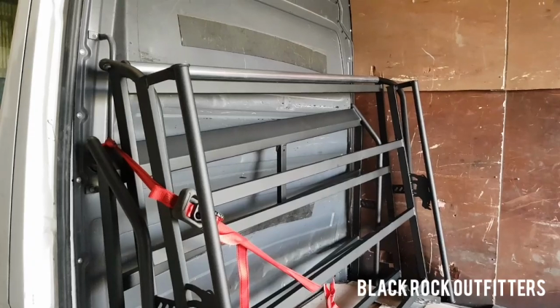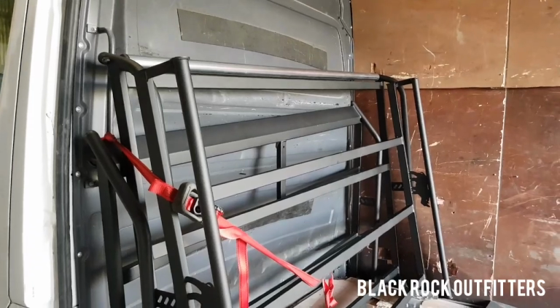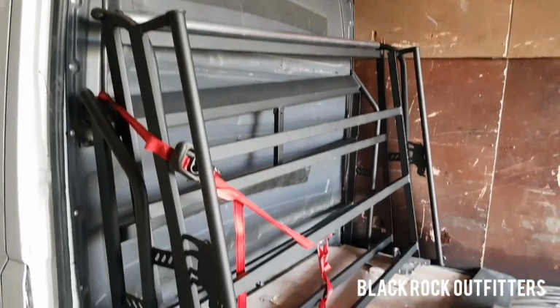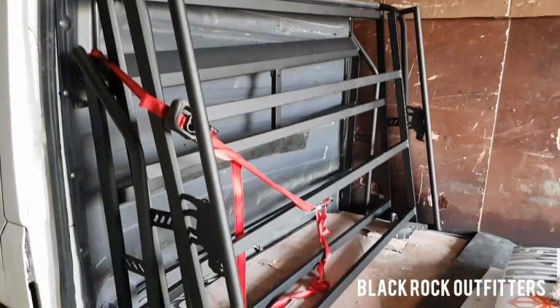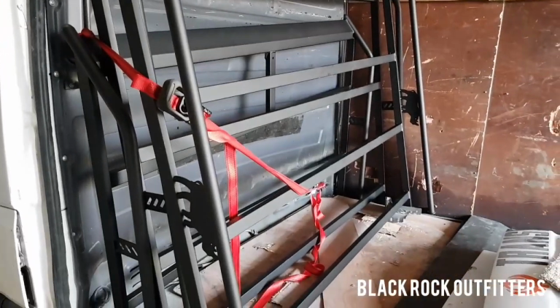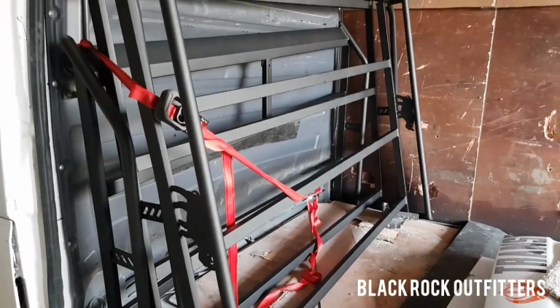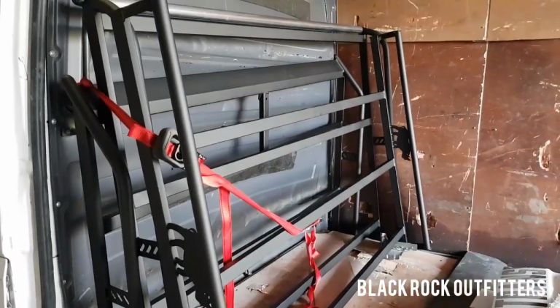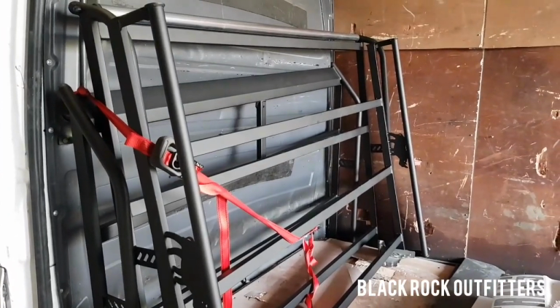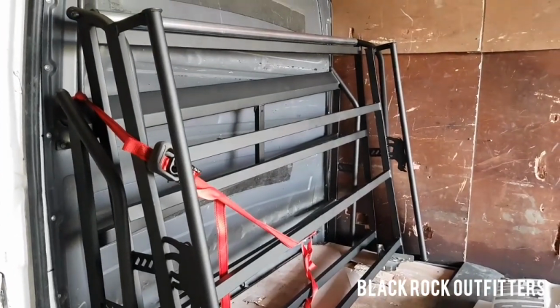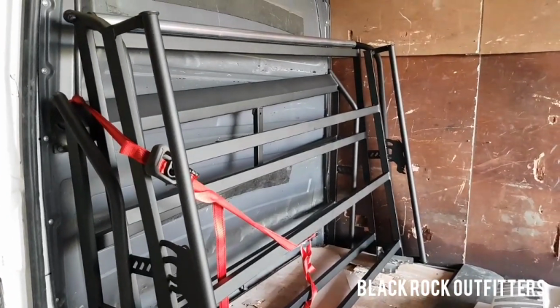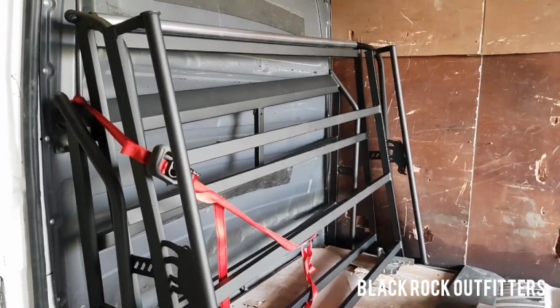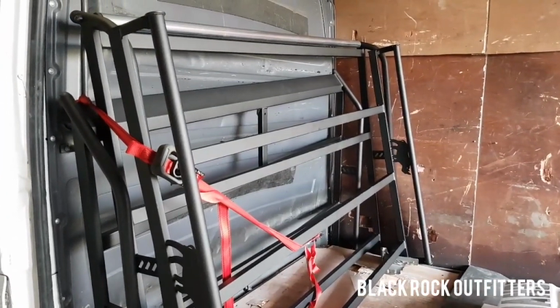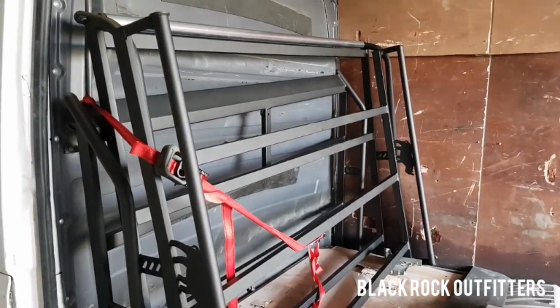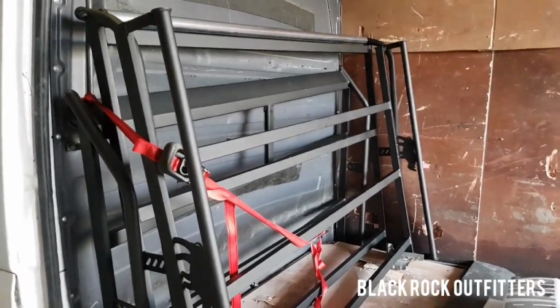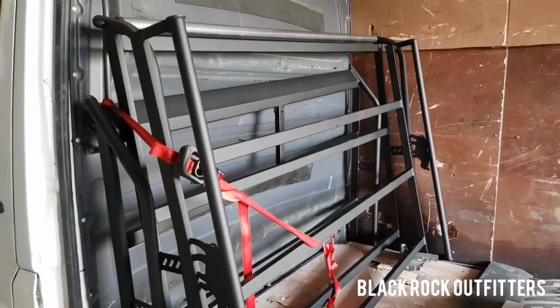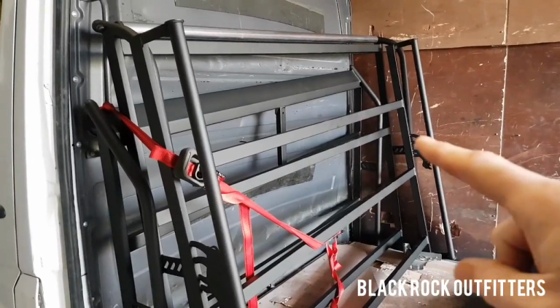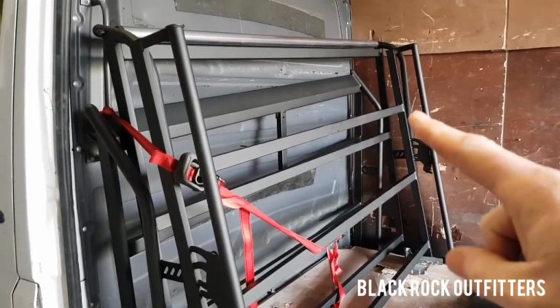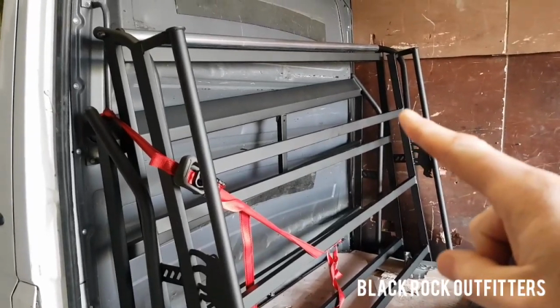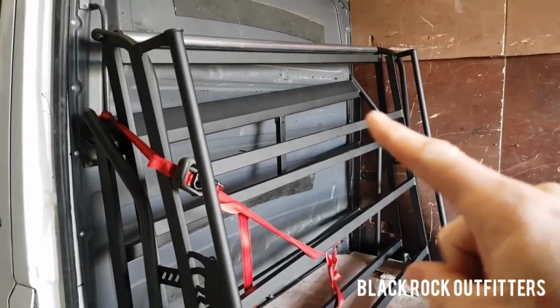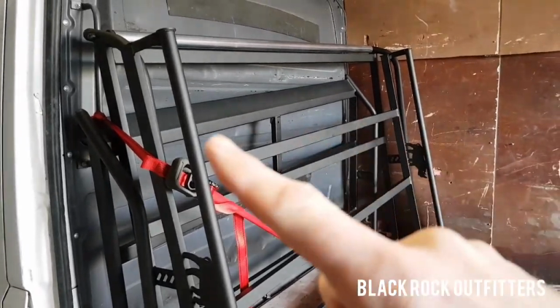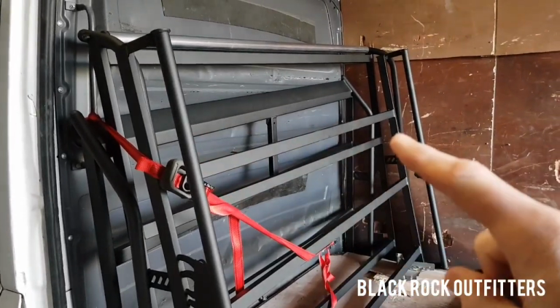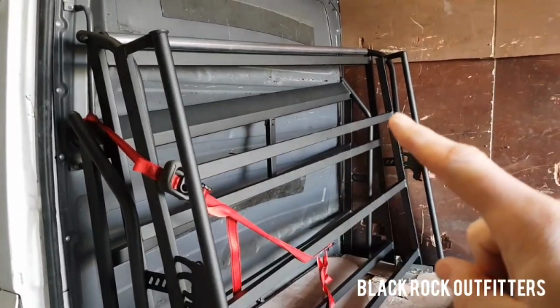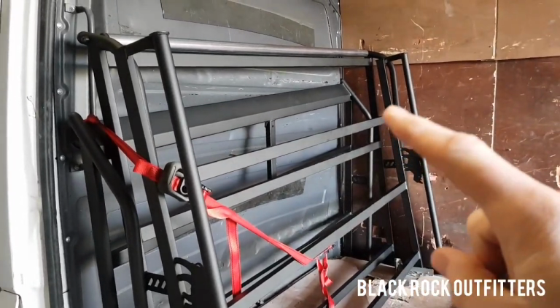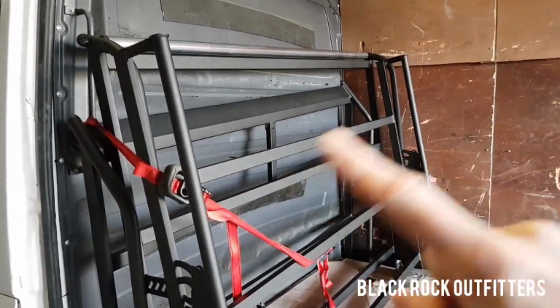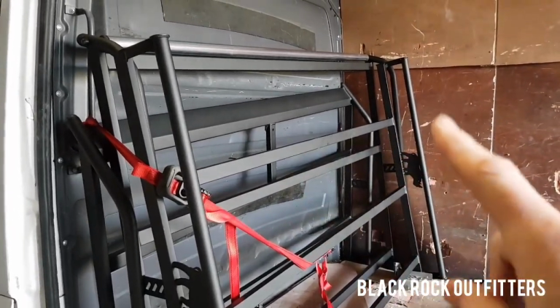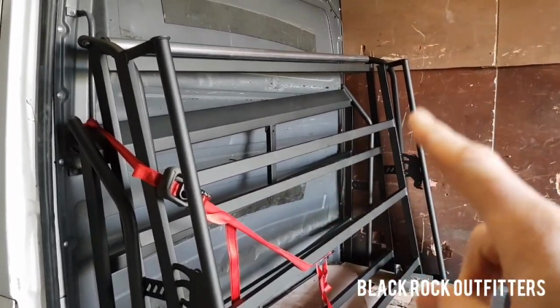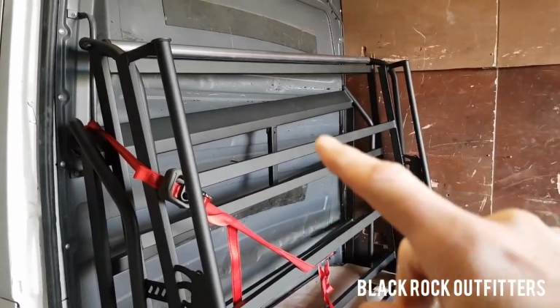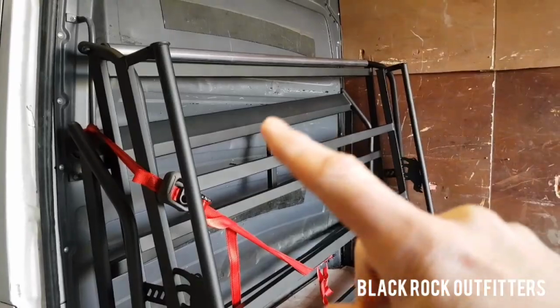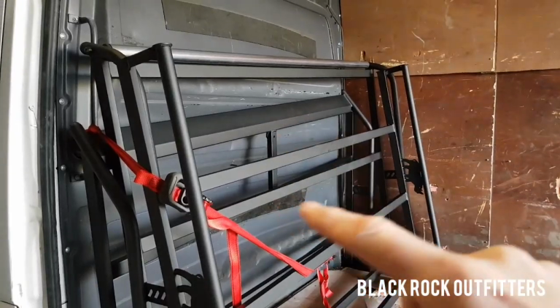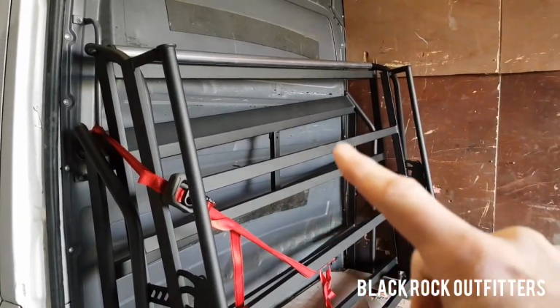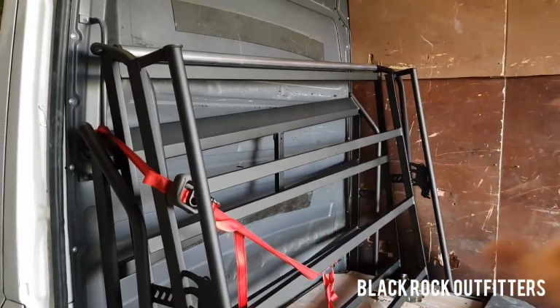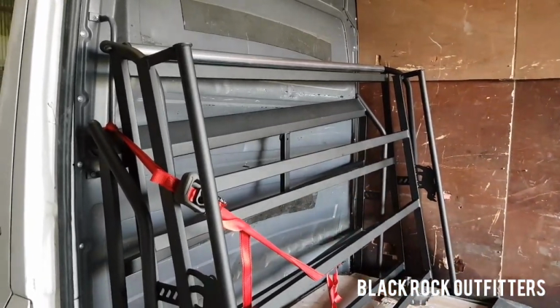One Rhino rack, which is going to have to be adapted for the air vent on the top, I think. Usually I'll take that piece out, treat it, repaint it, and then obviously you've got the gap for your skylight on the roof.